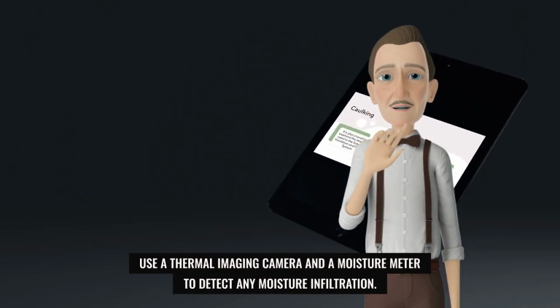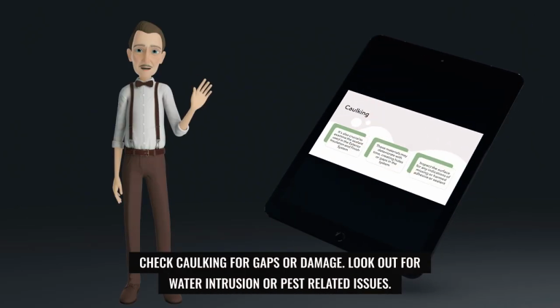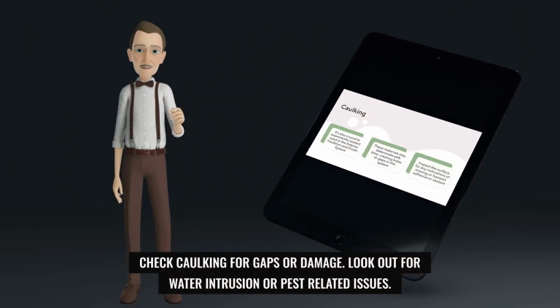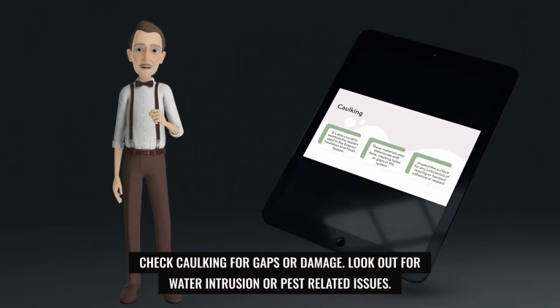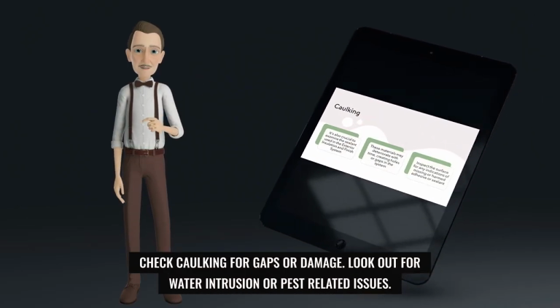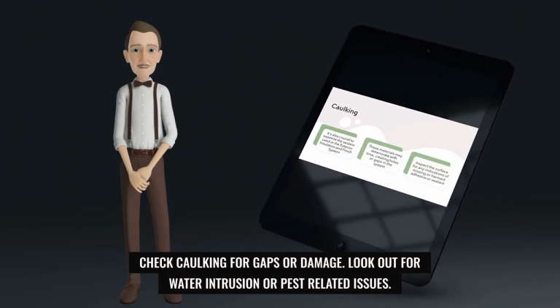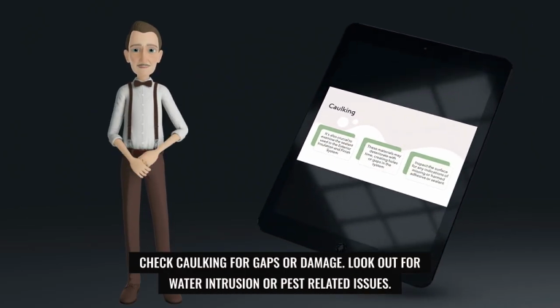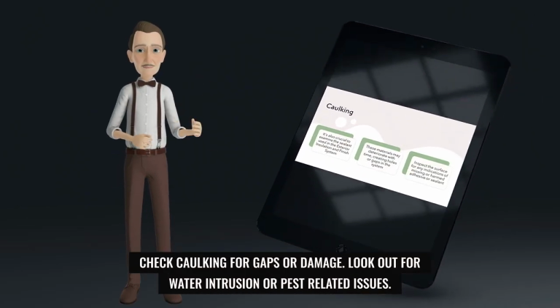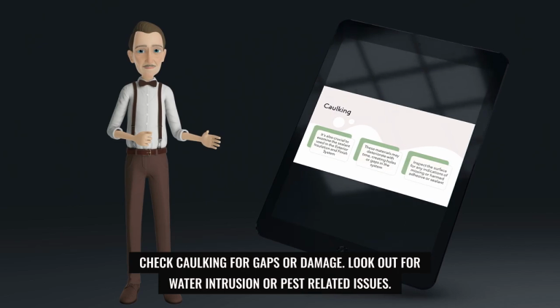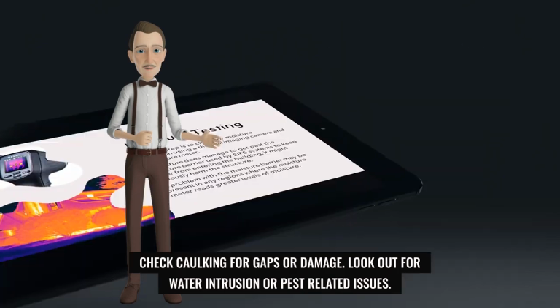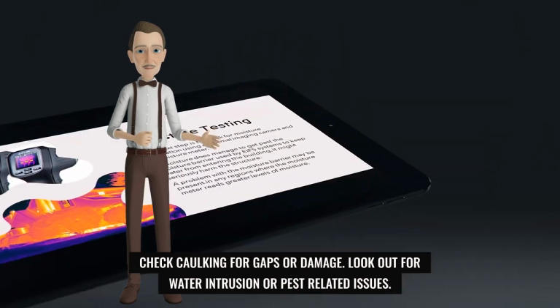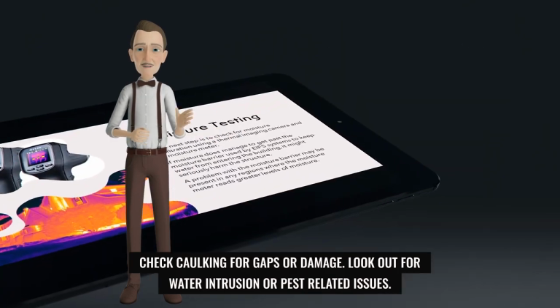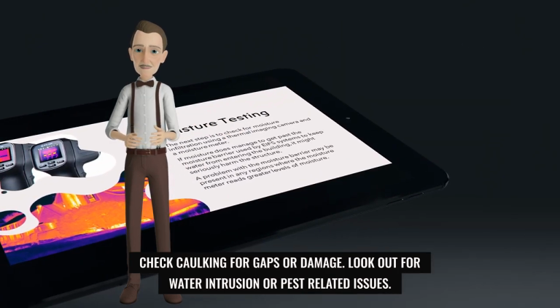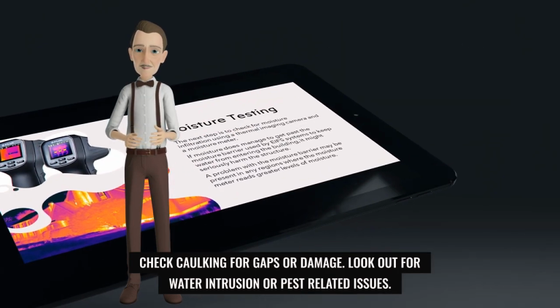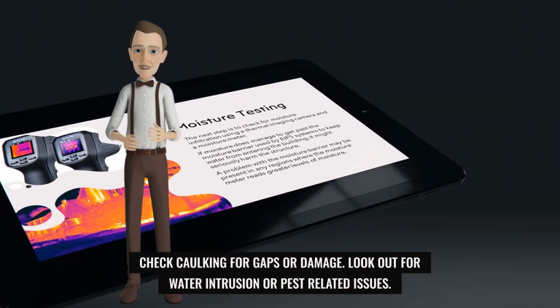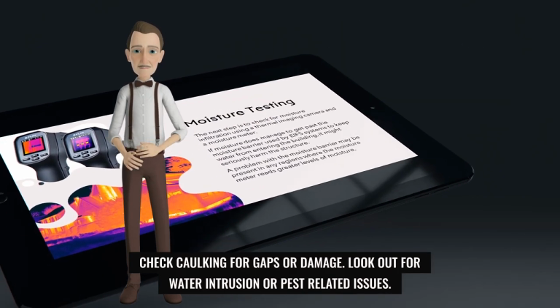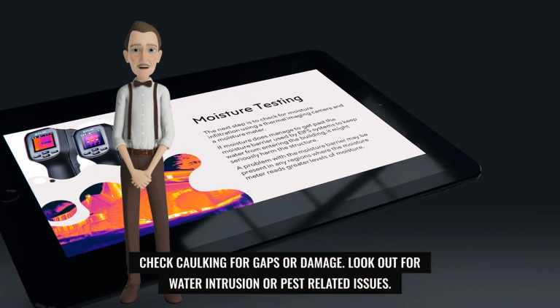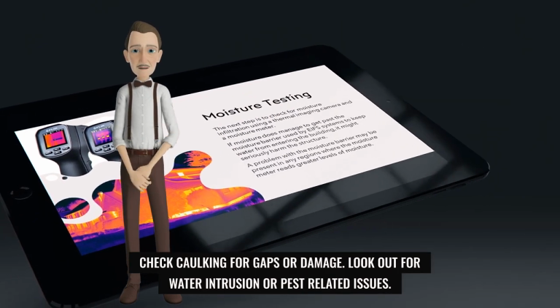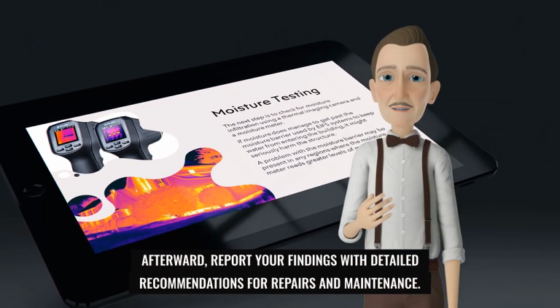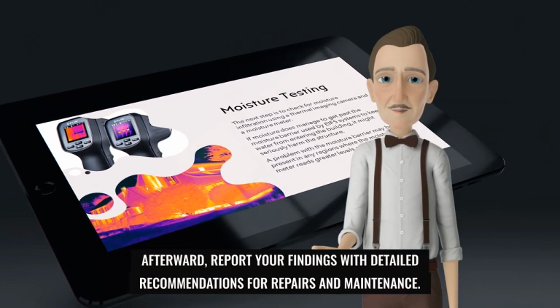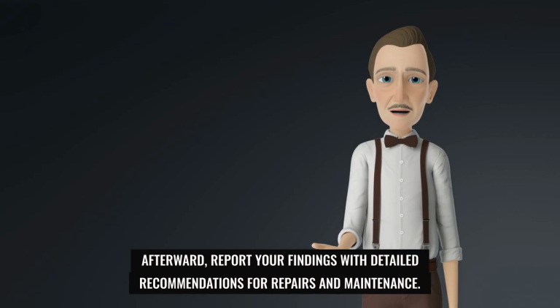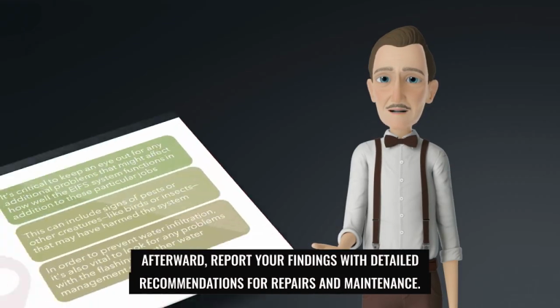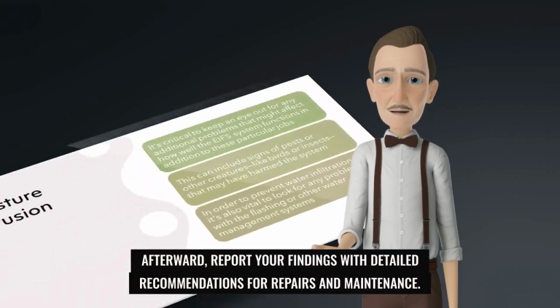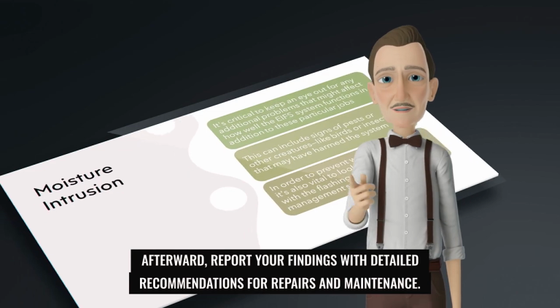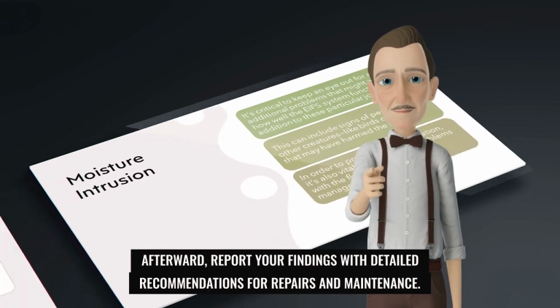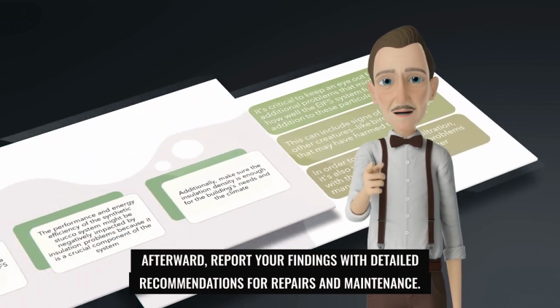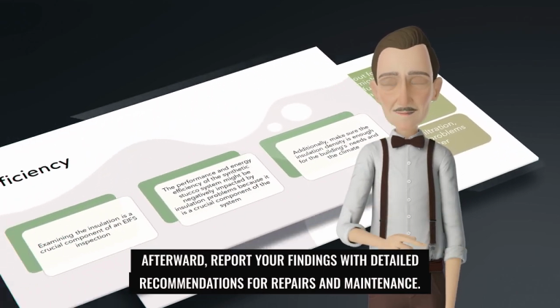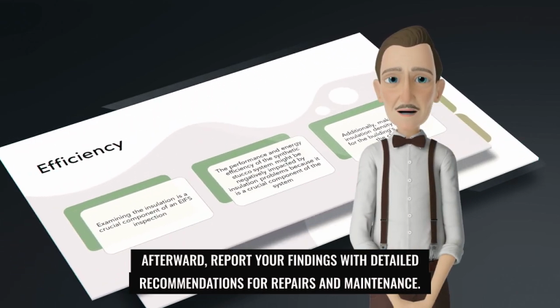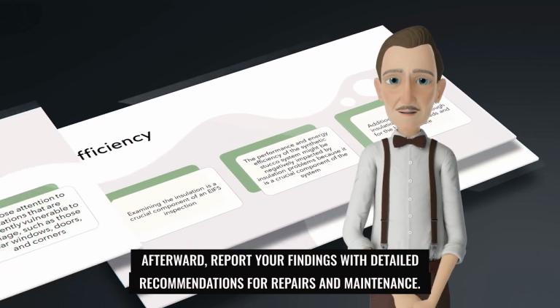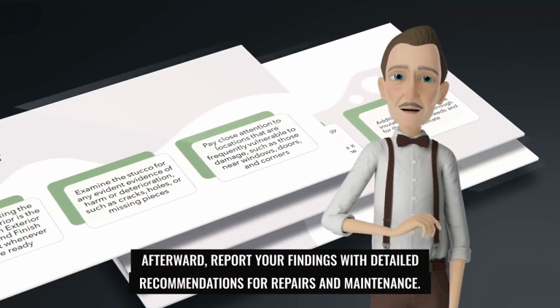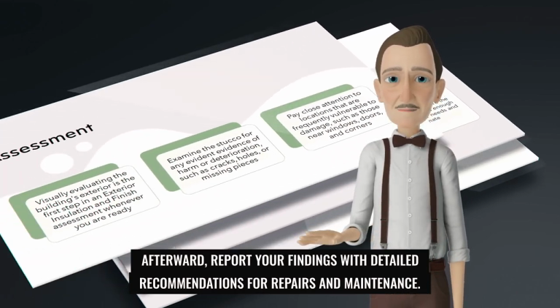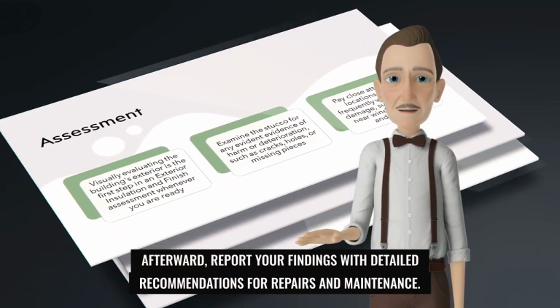Check caulking for gaps or damage, and look out for water intrusion or pest-related issues. Afterward, report your findings with detailed recommendations for repairs and maintenance.